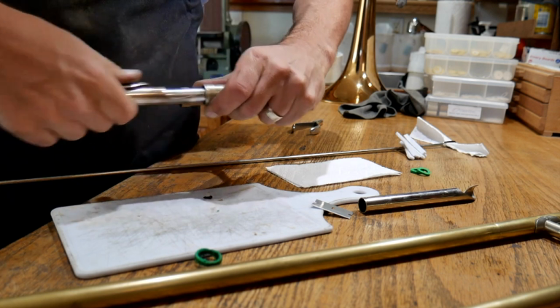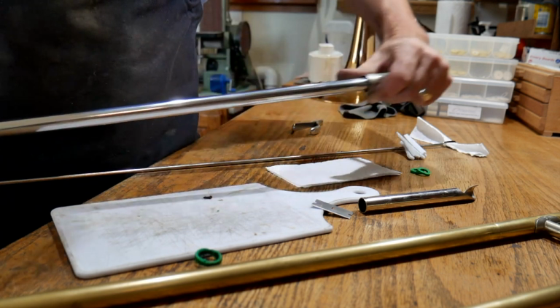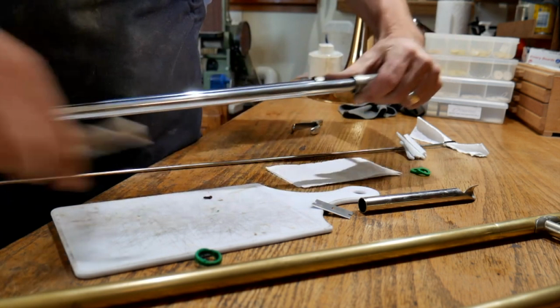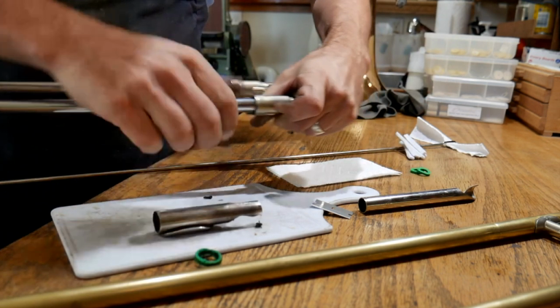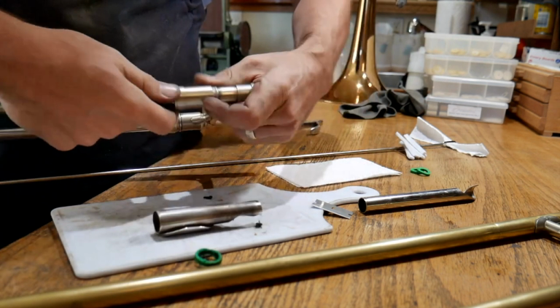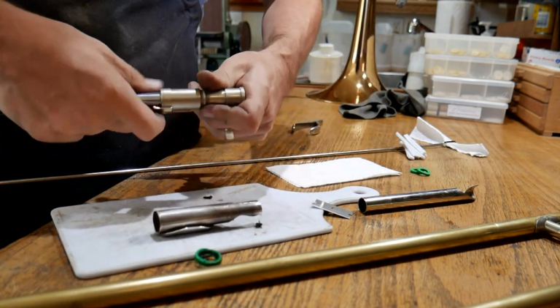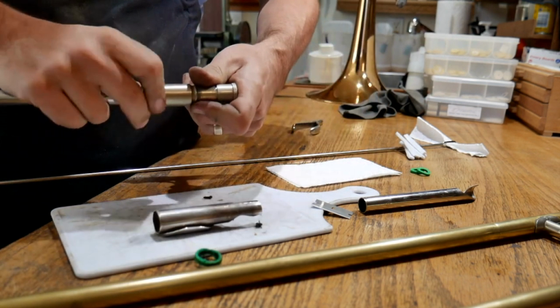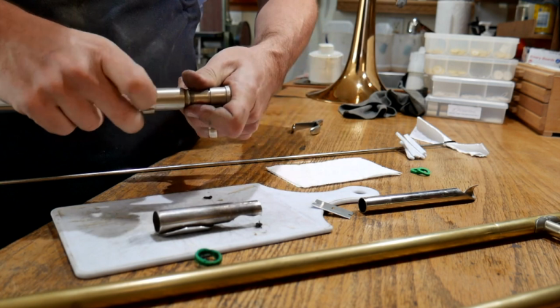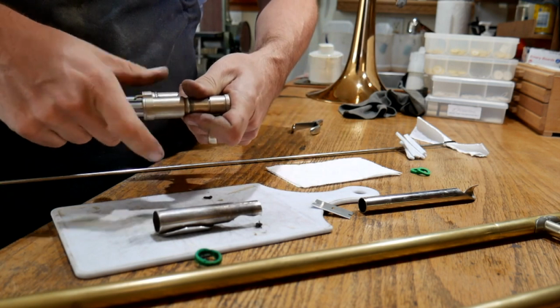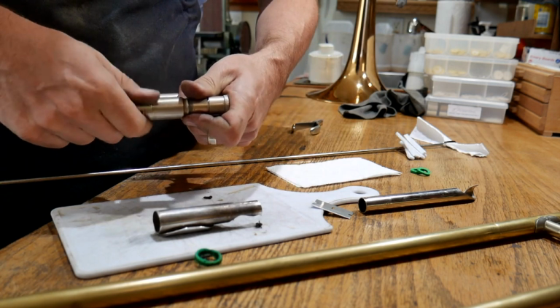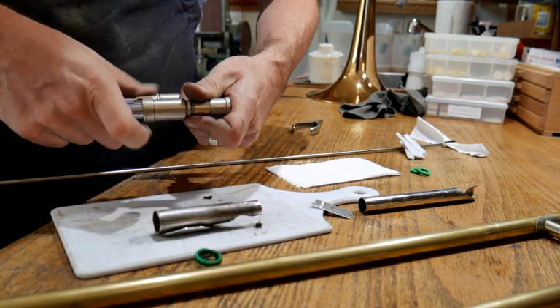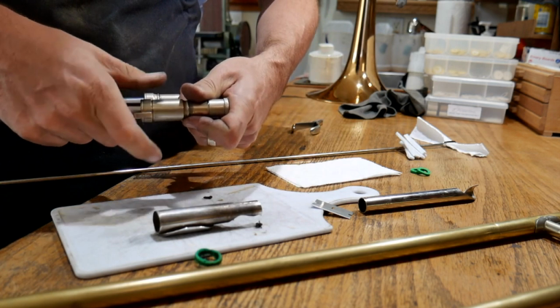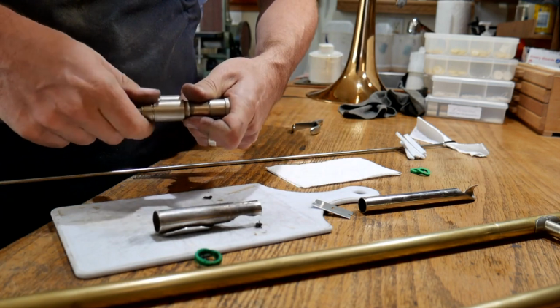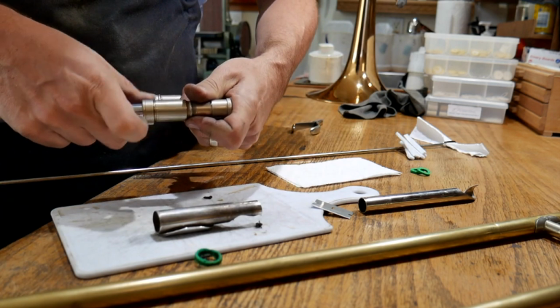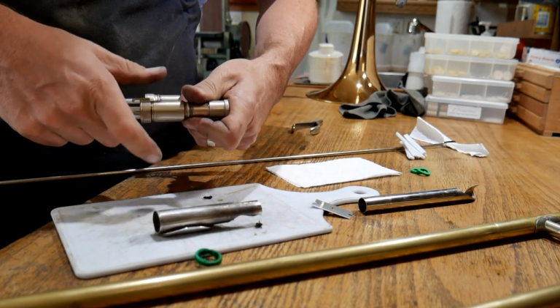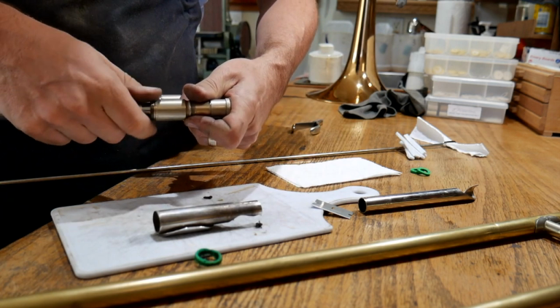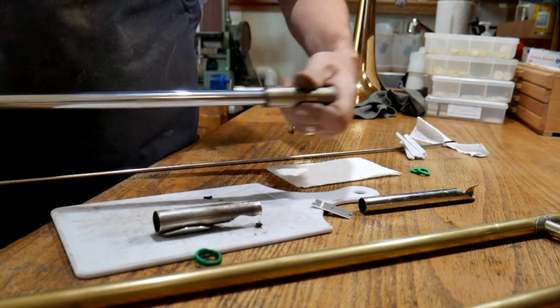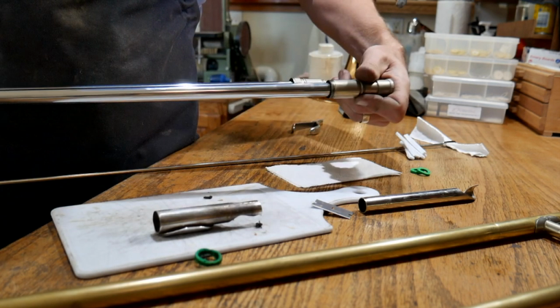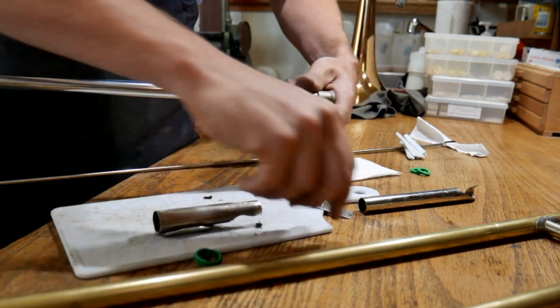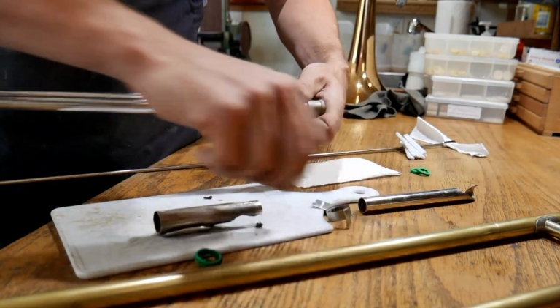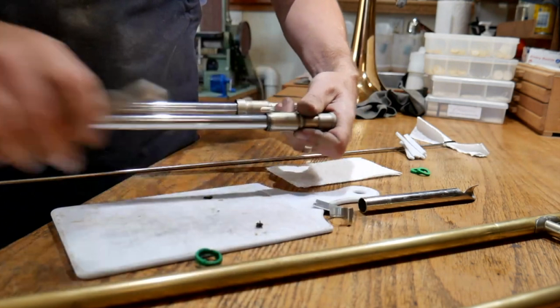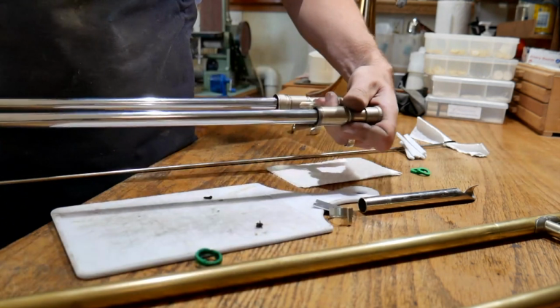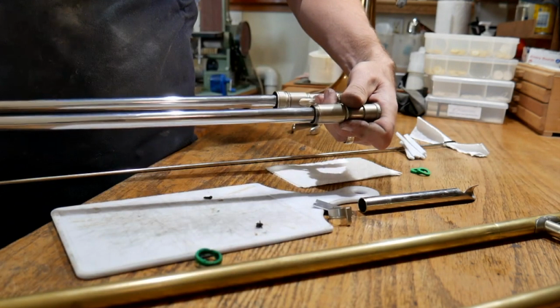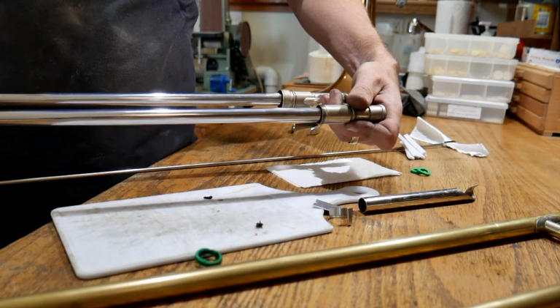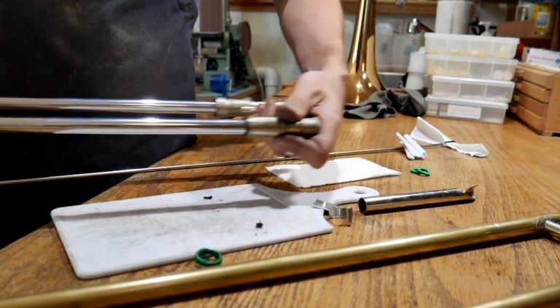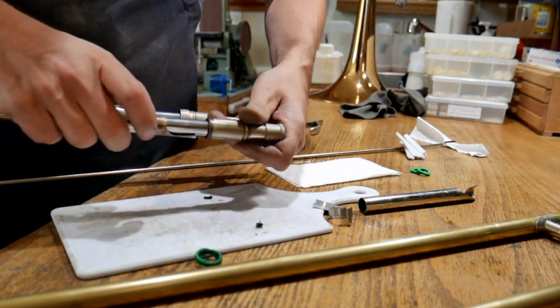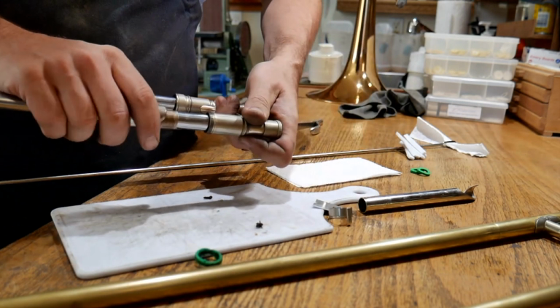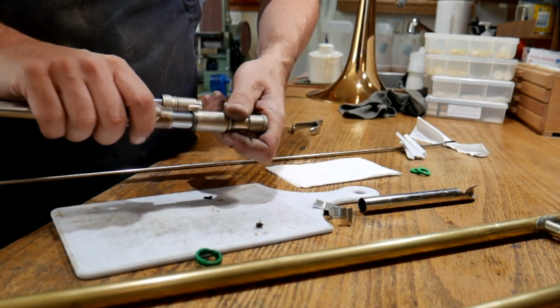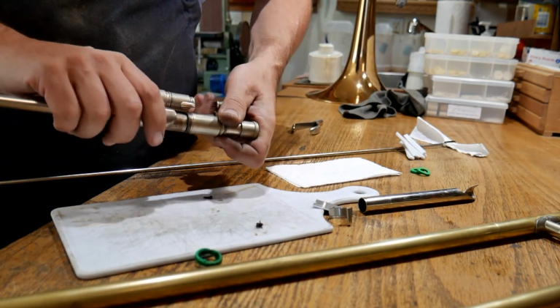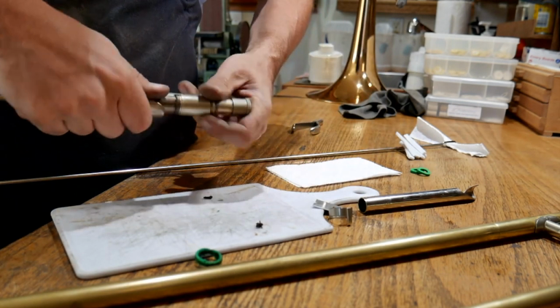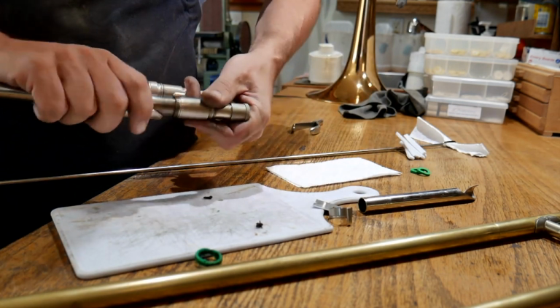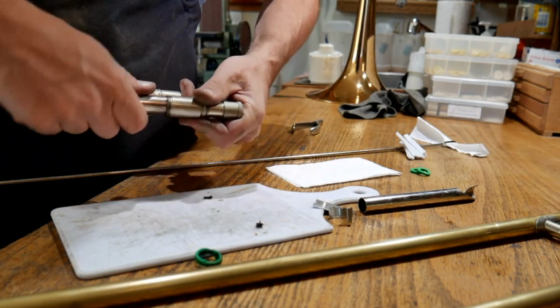Sometimes what you need to do is remove the slide lock. Simply unscrew the slide lock so it's out of your way, so the tool can go up far enough and the cork itself can get out past the slide lock.